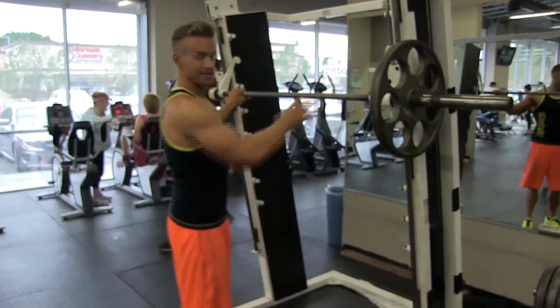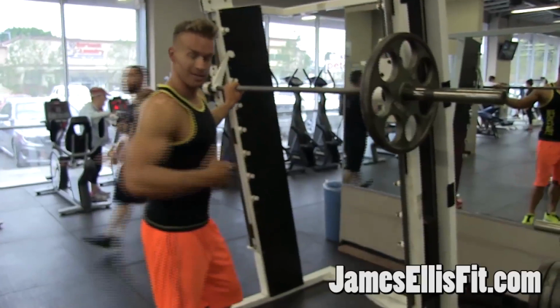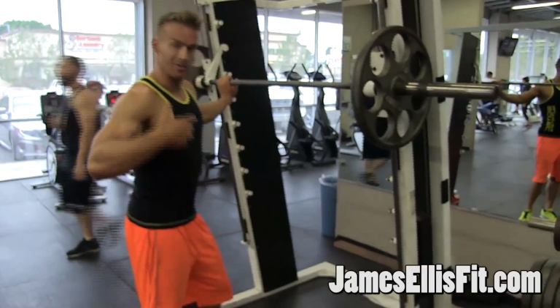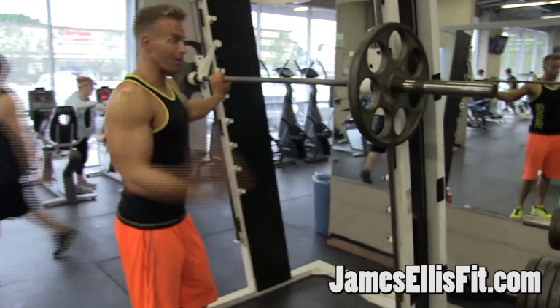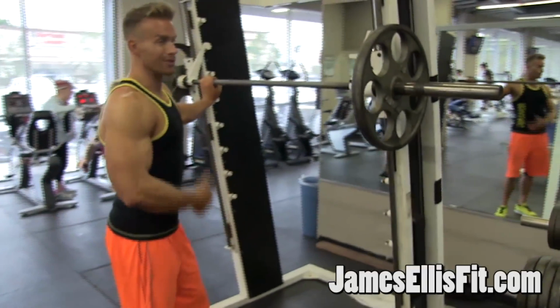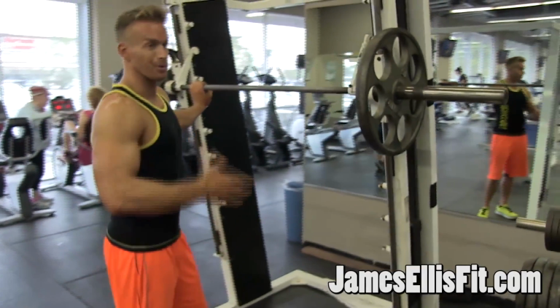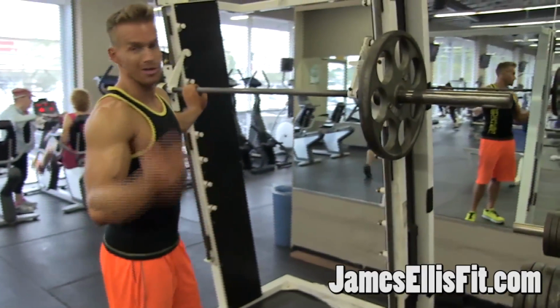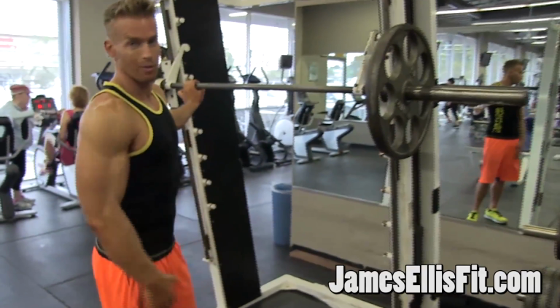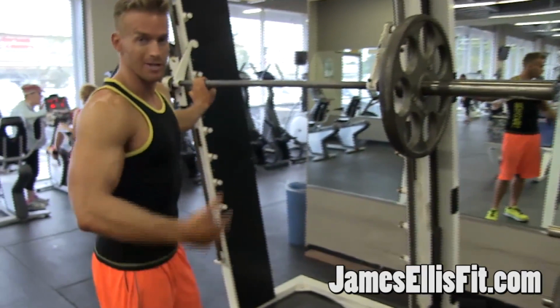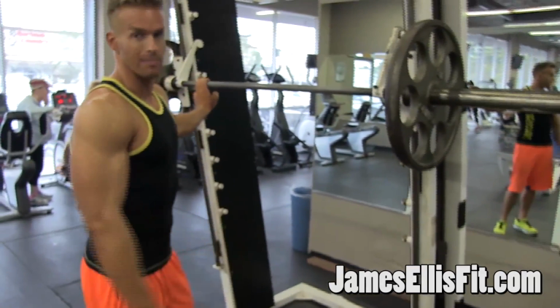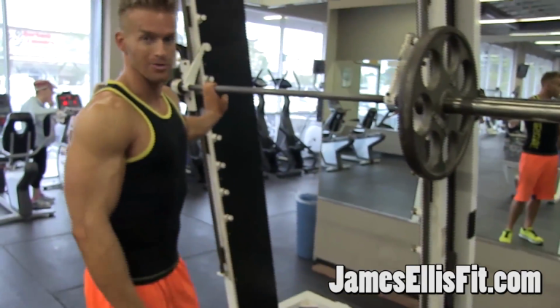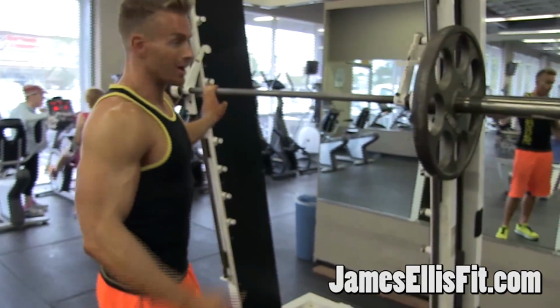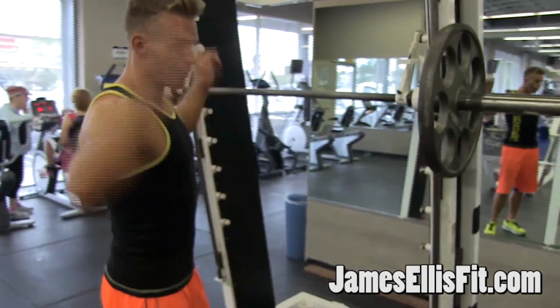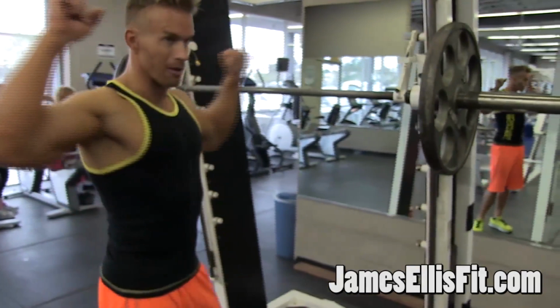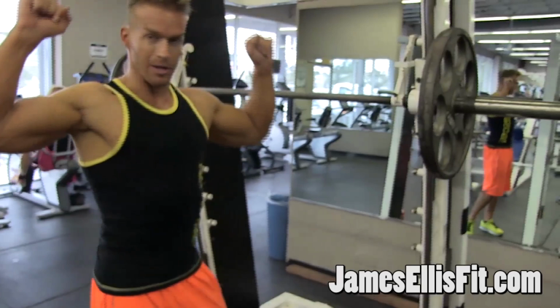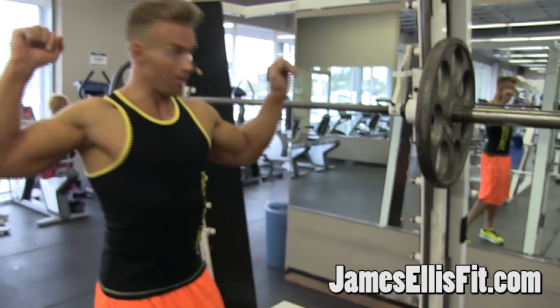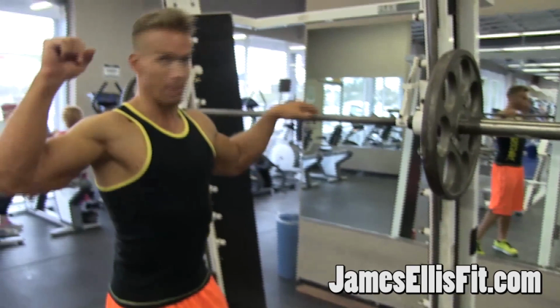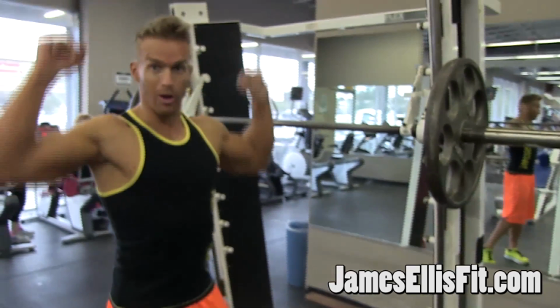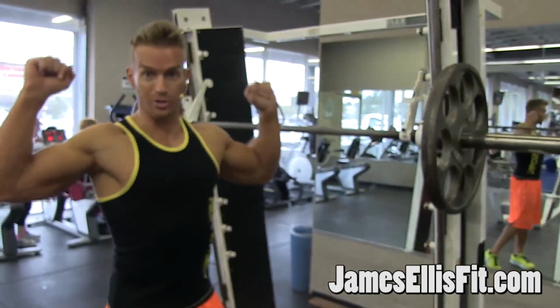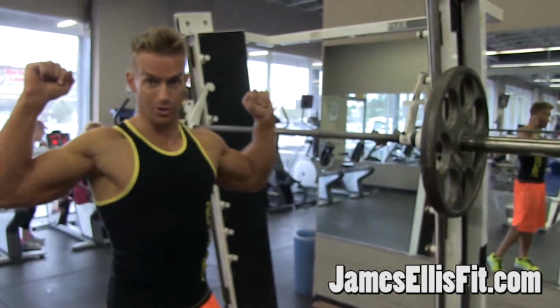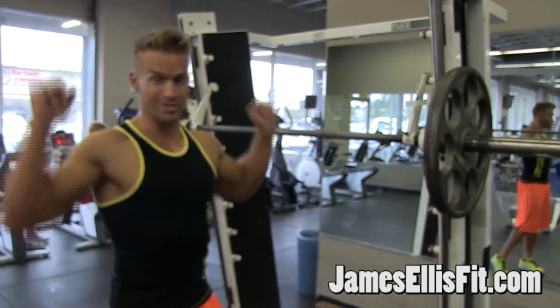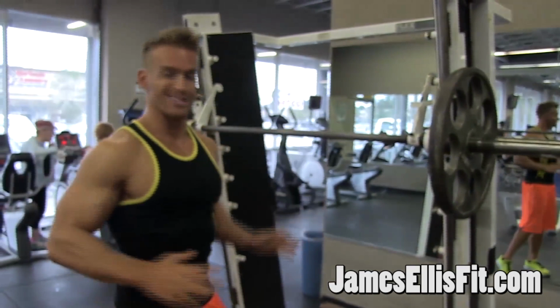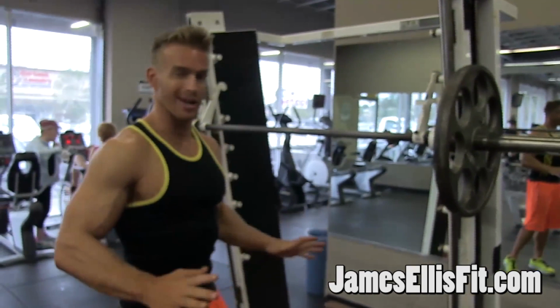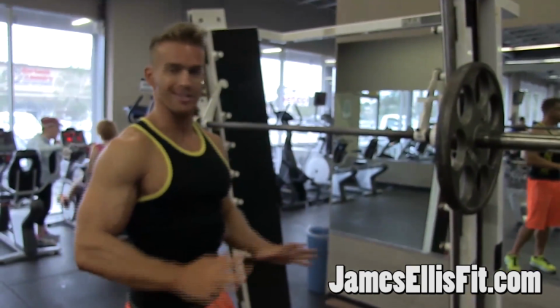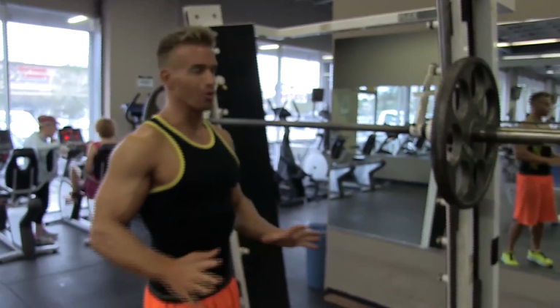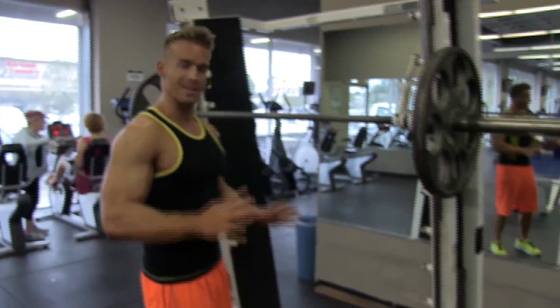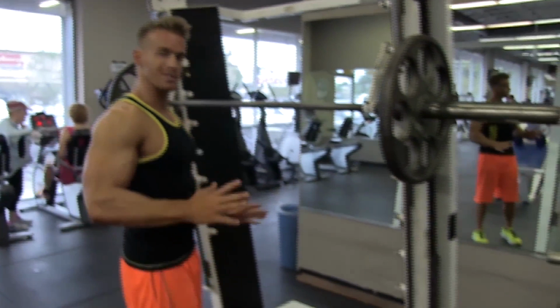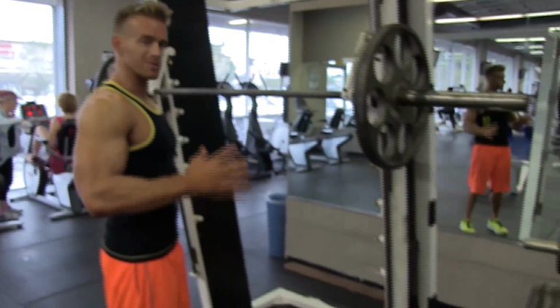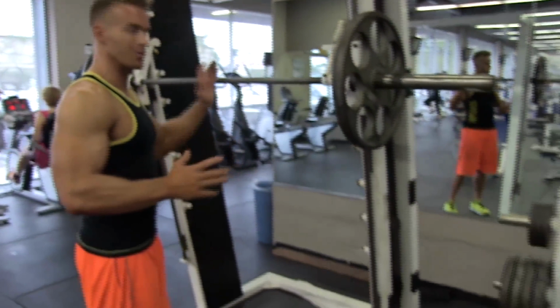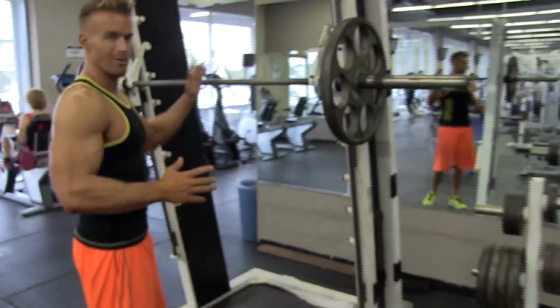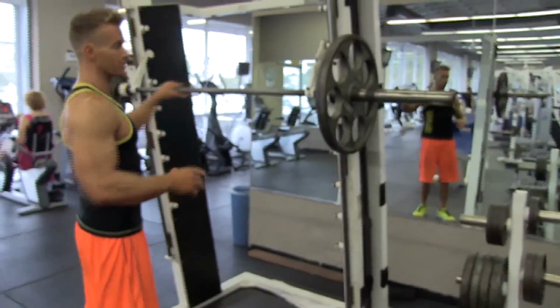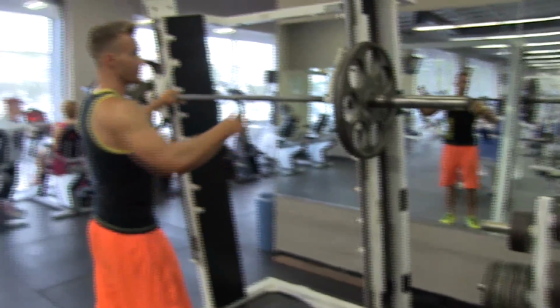I get sick of the regular typical lunges that everybody does with dumbbells or even putting a big barbell on your shoulders, stuff like that. I just get bored with the same old, same old. So this is a really great way to switch it up.